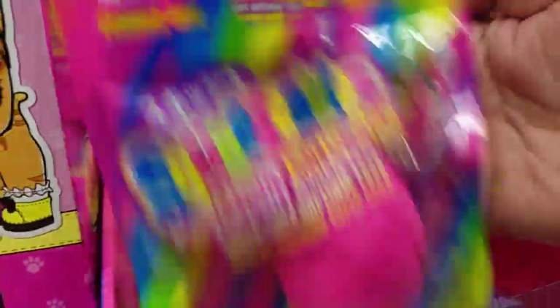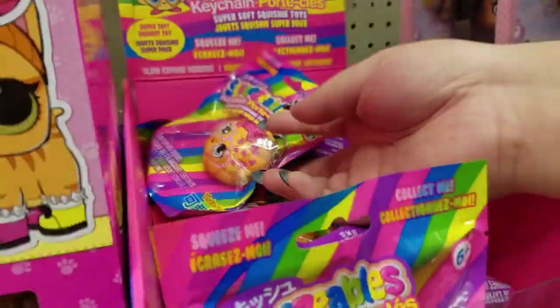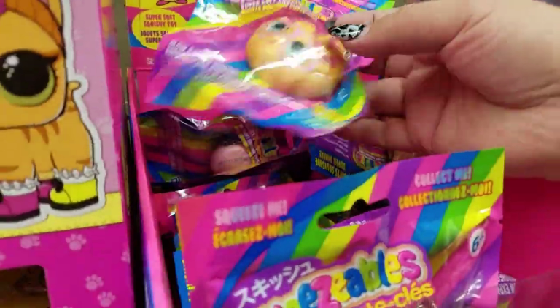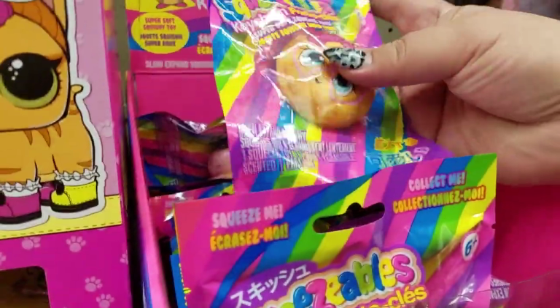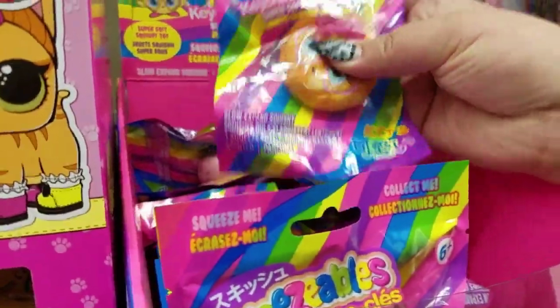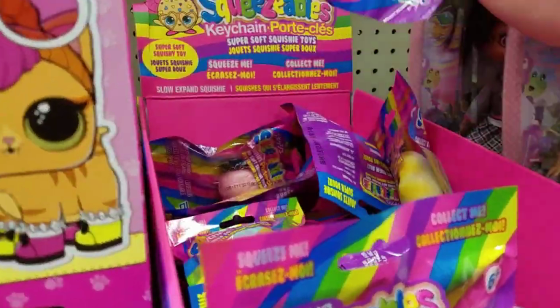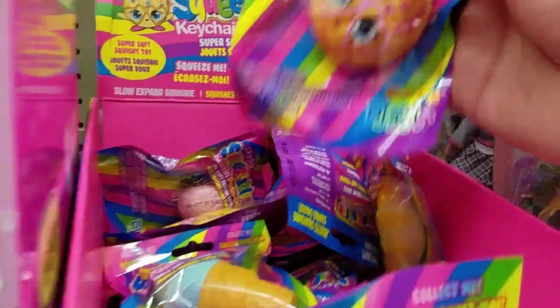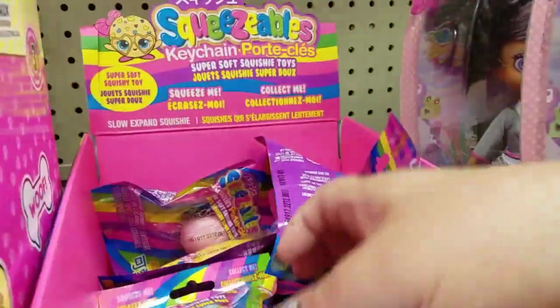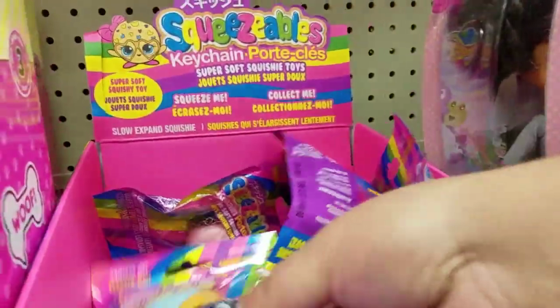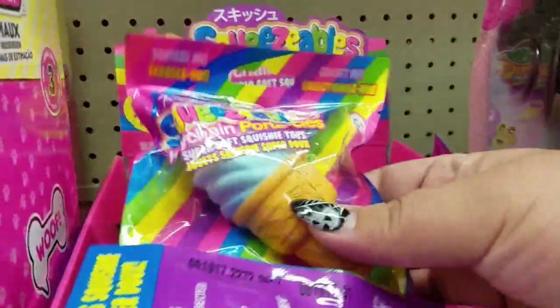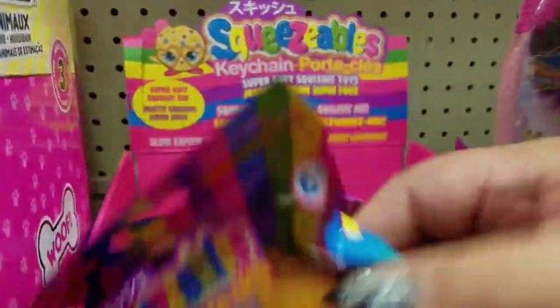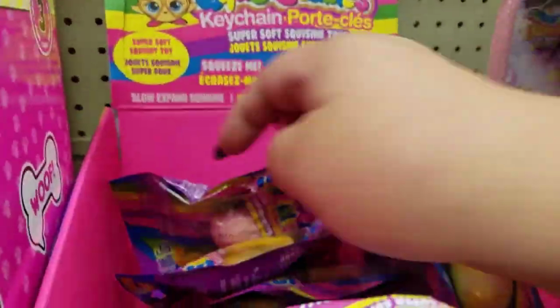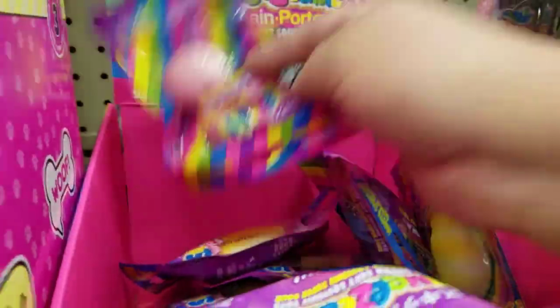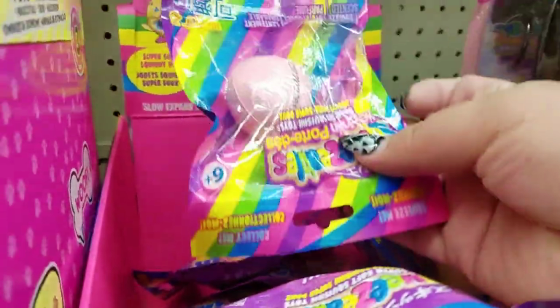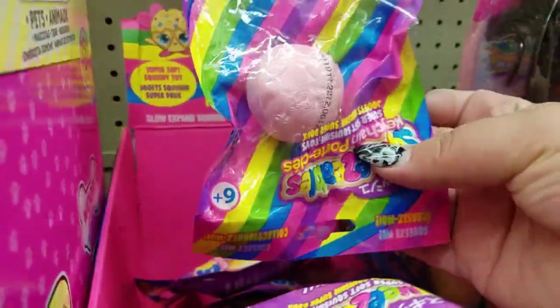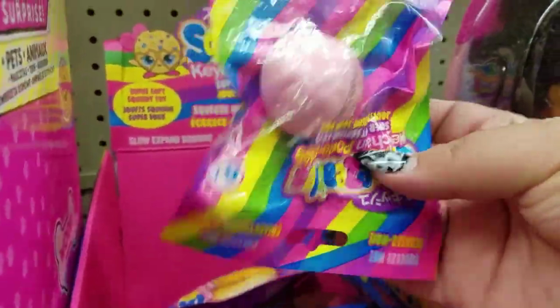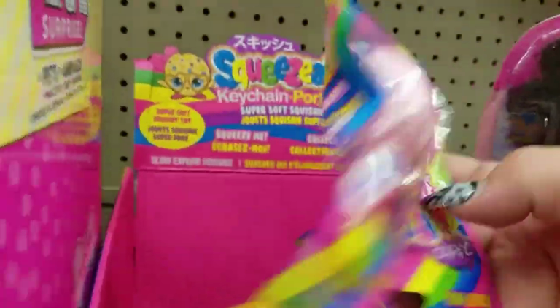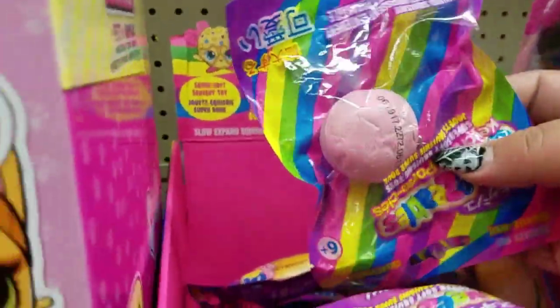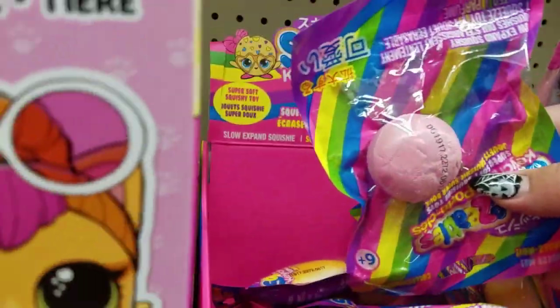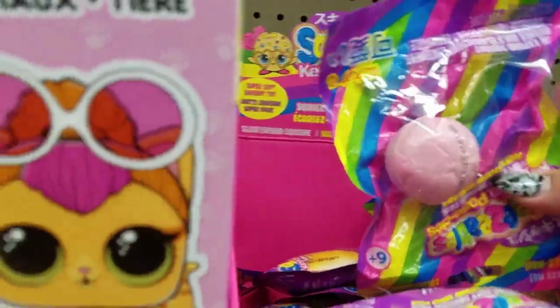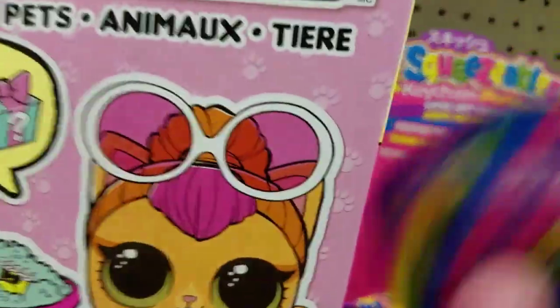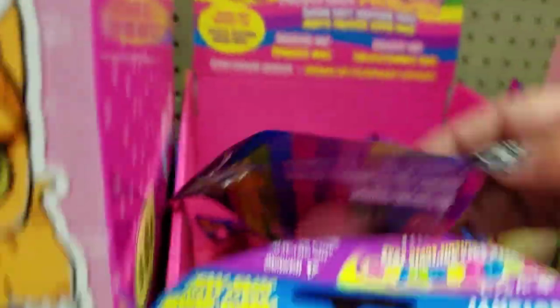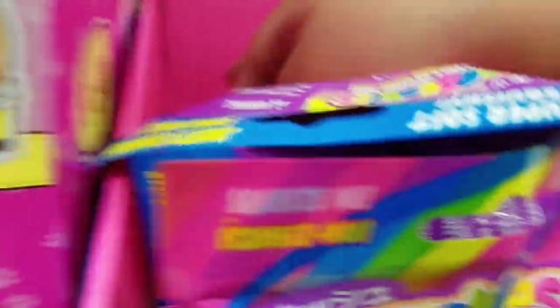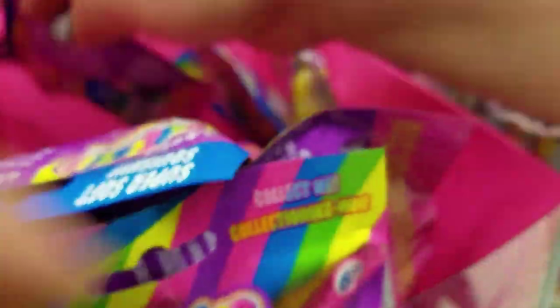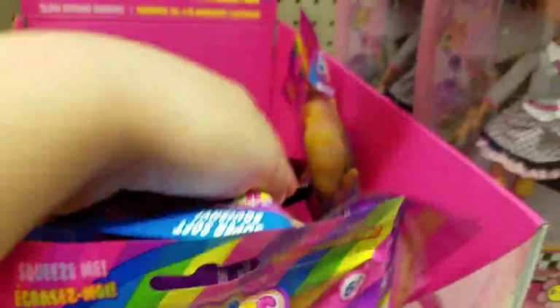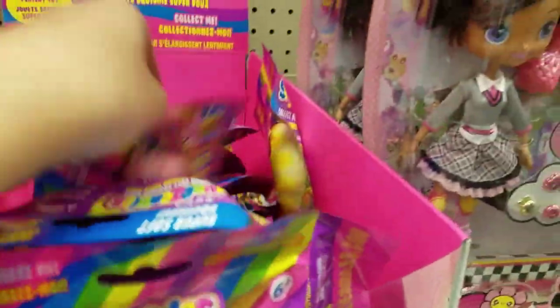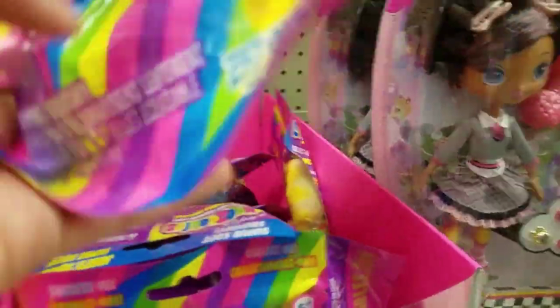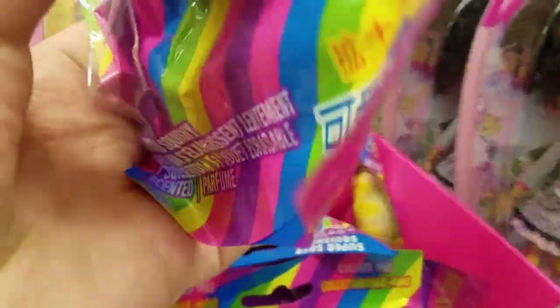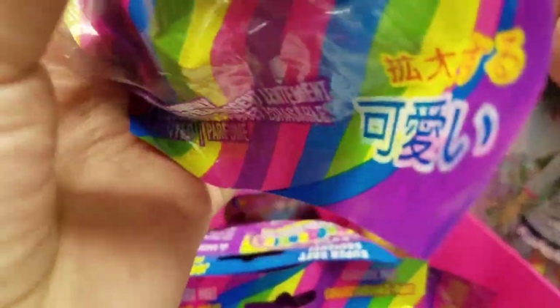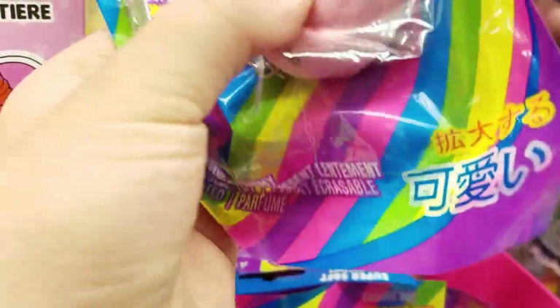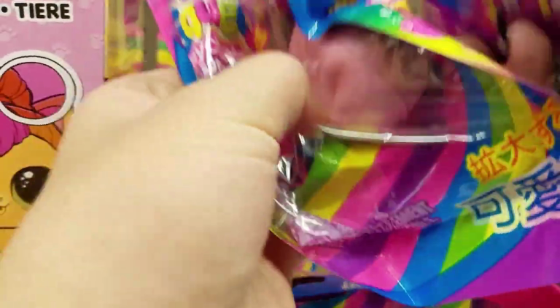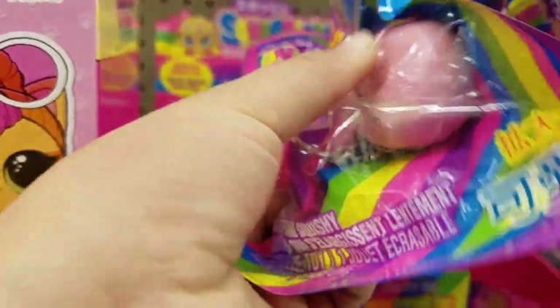Are these the same as the other ones except mini? Because this is a lot of ice cream. These ones are keychains it says. That's a little baby peach — you can see the little leaf.